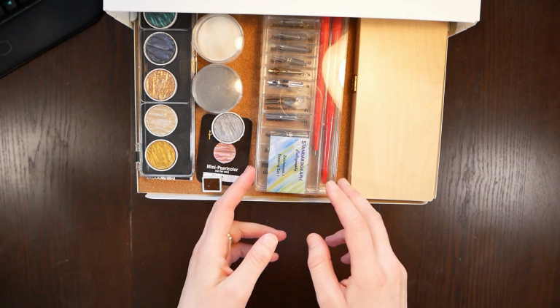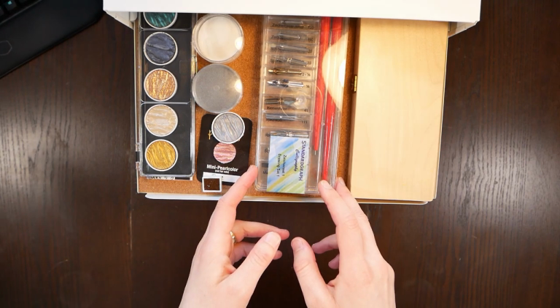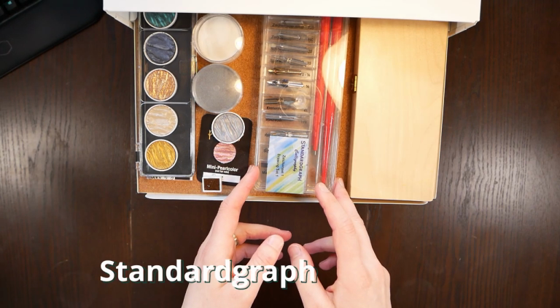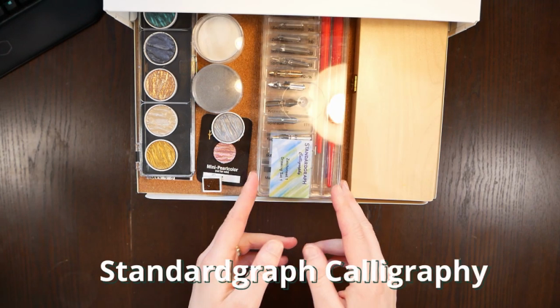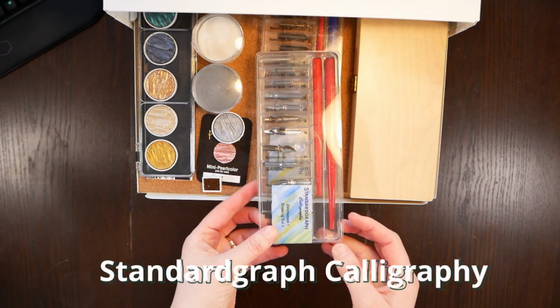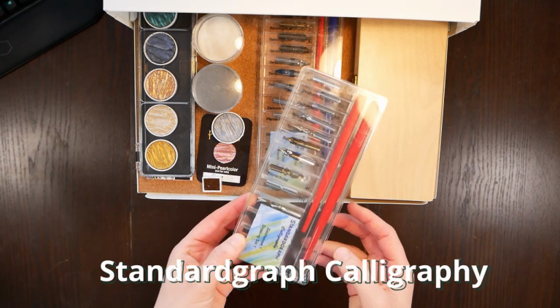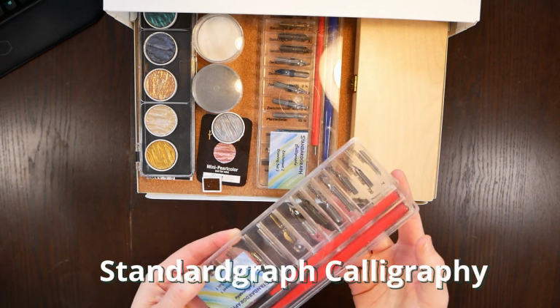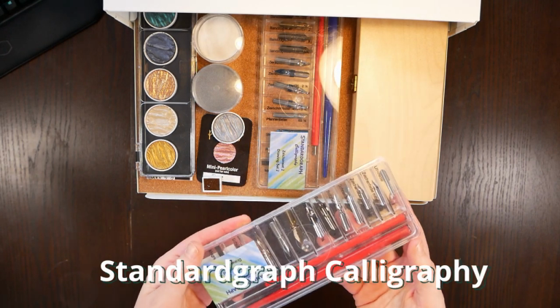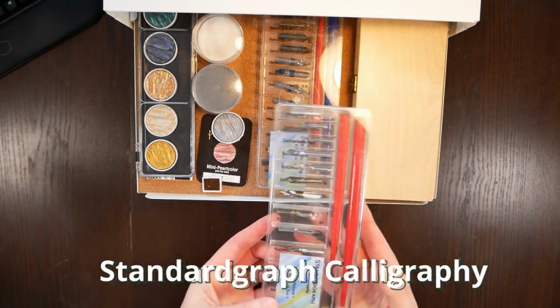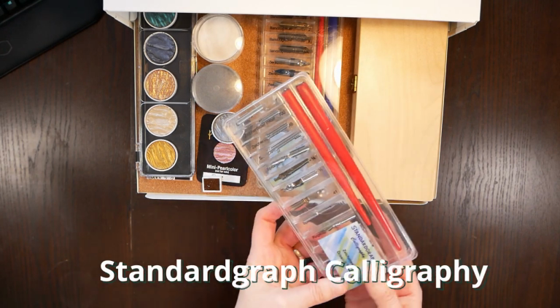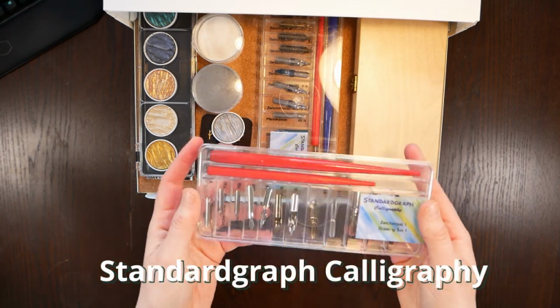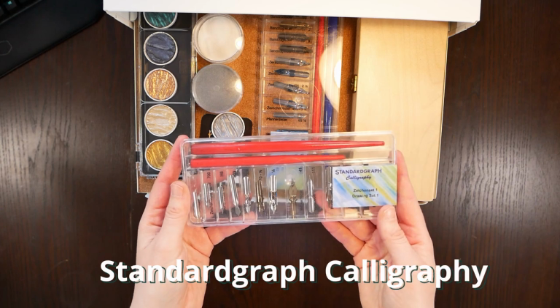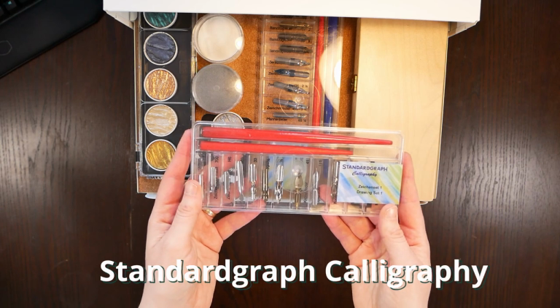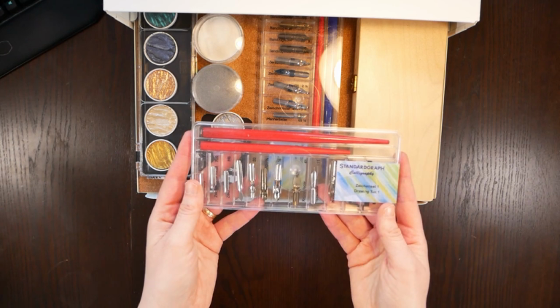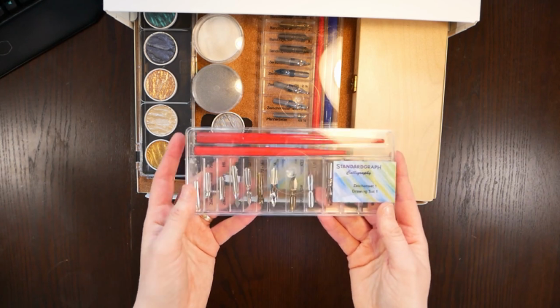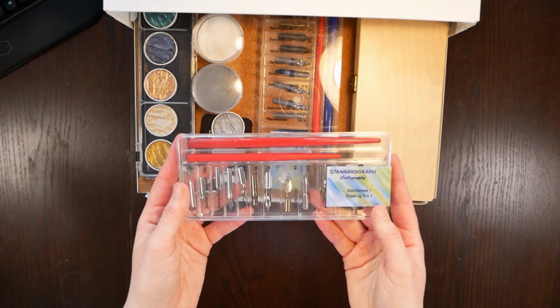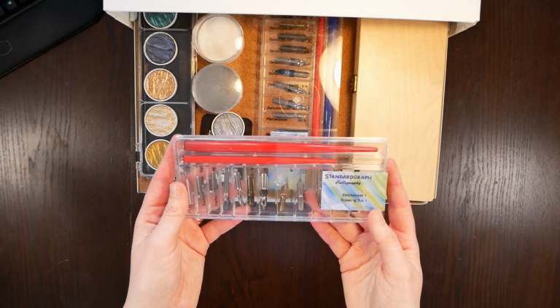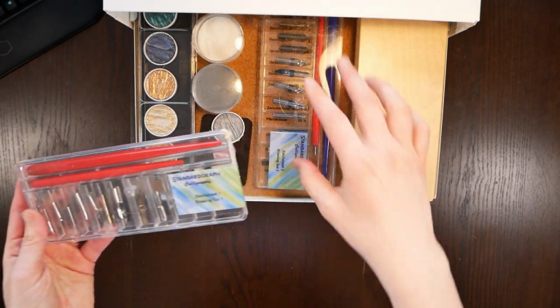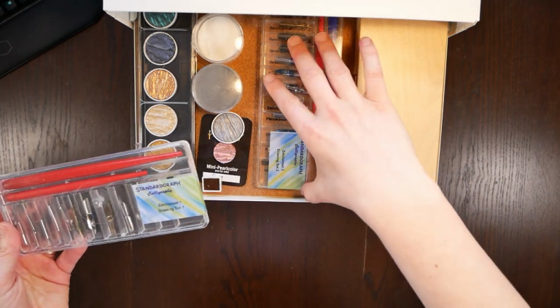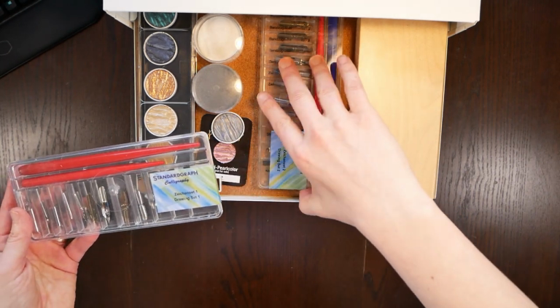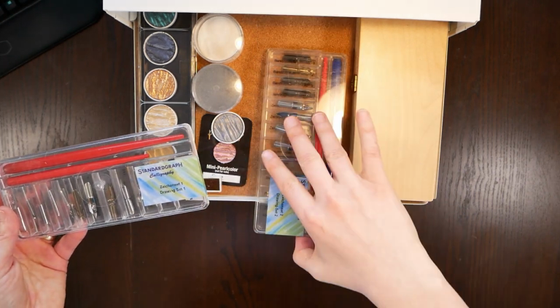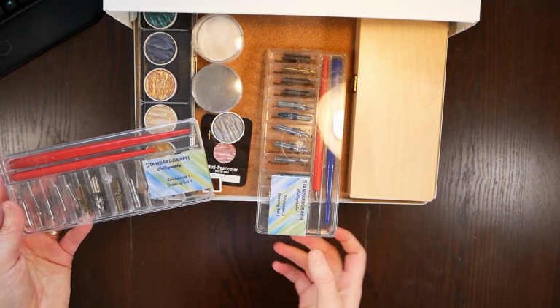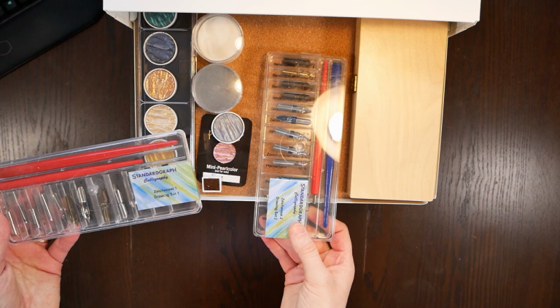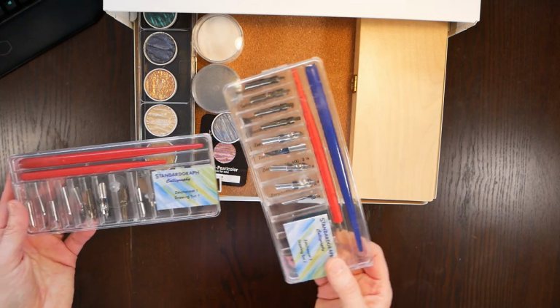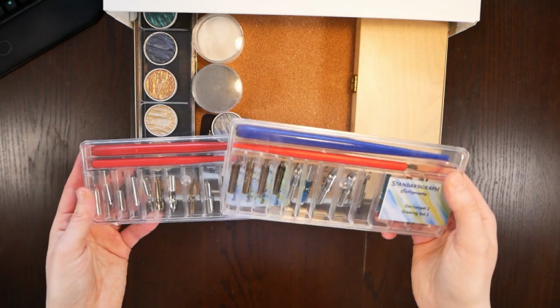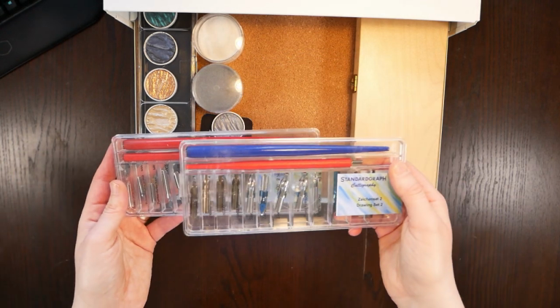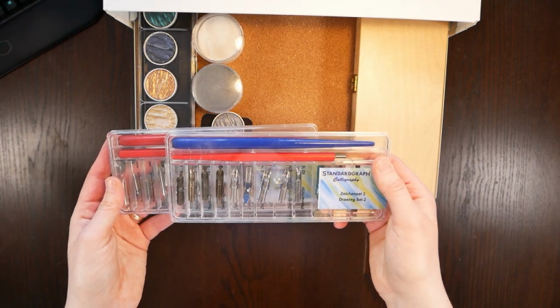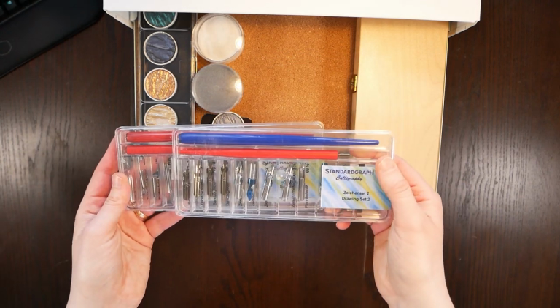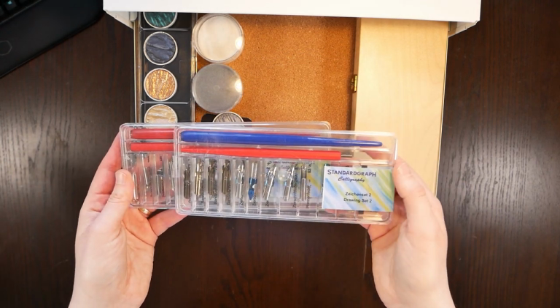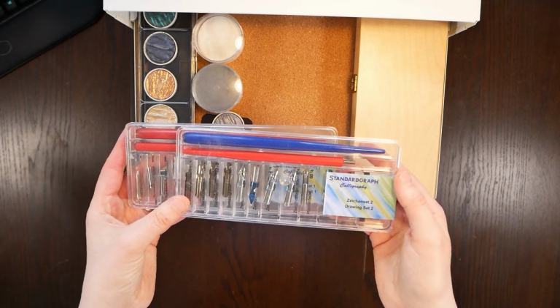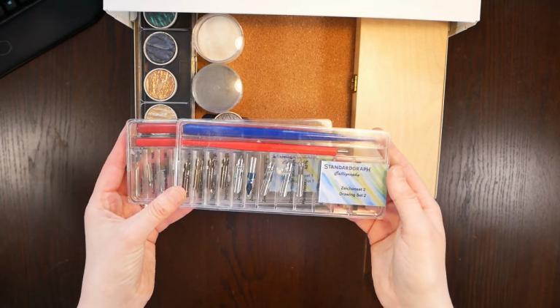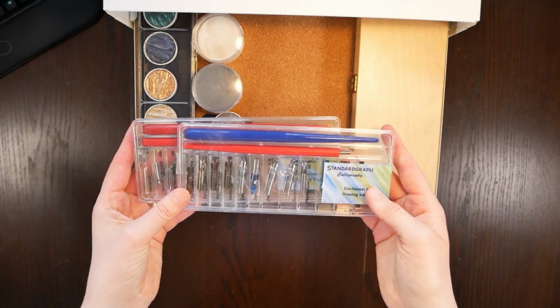Next up, we have two of four calligraphy sets I own. They were gifted to me by my aunt and uncle and these two are my favorite sets, which is why I have them just in my top shelf.